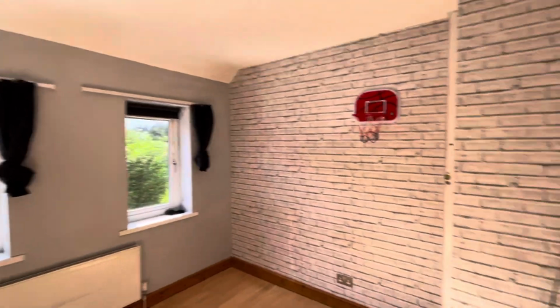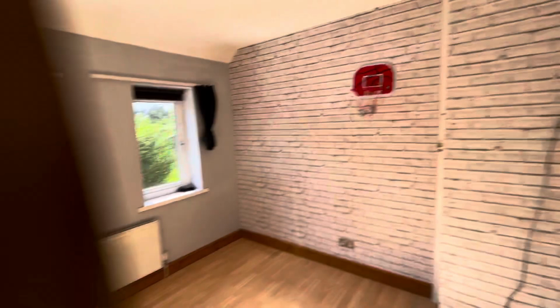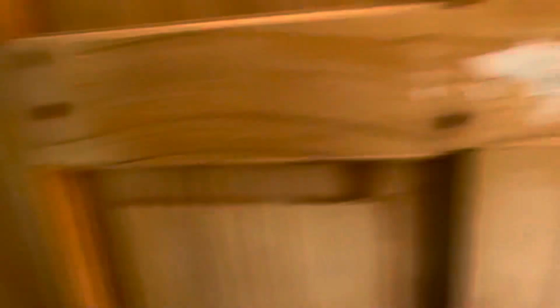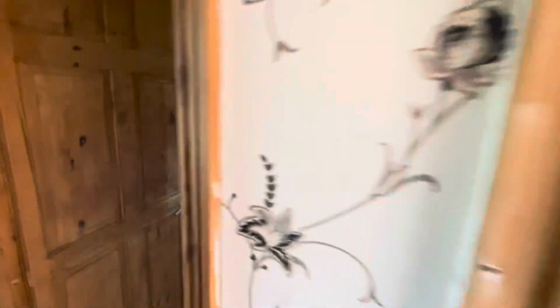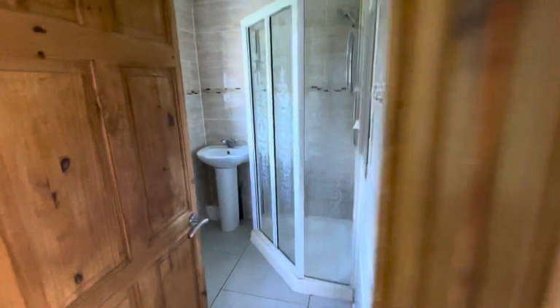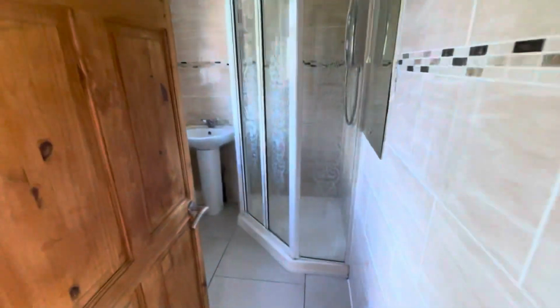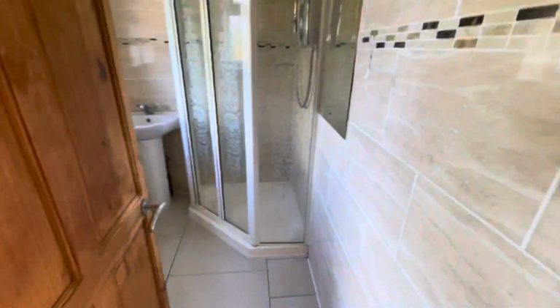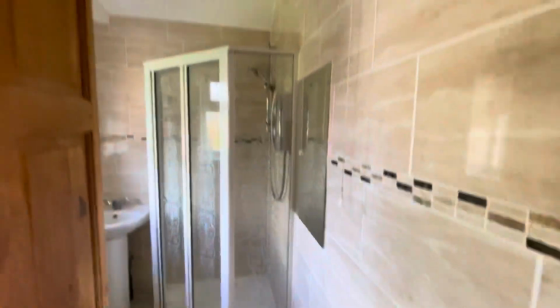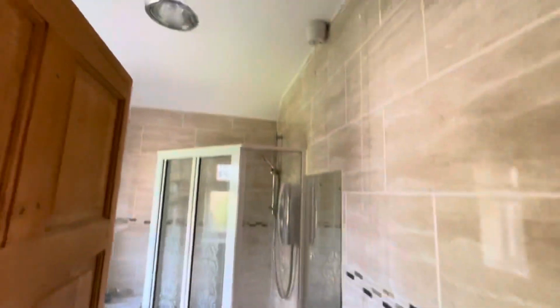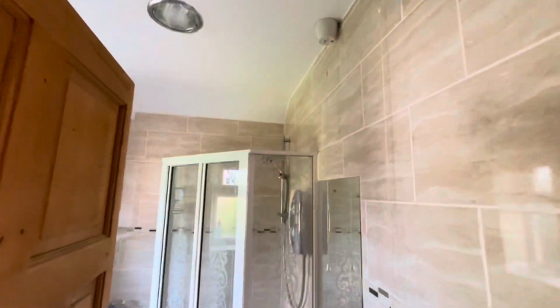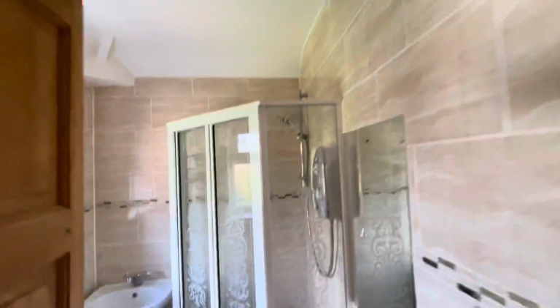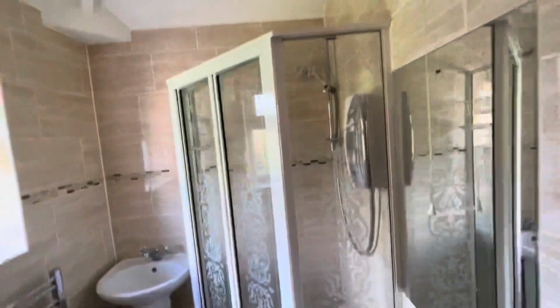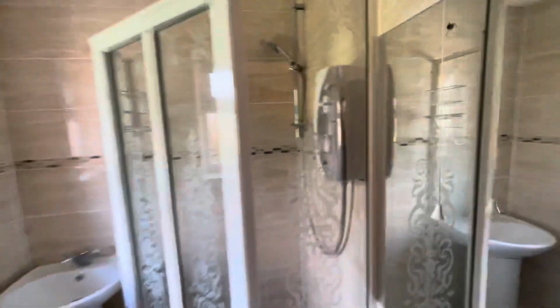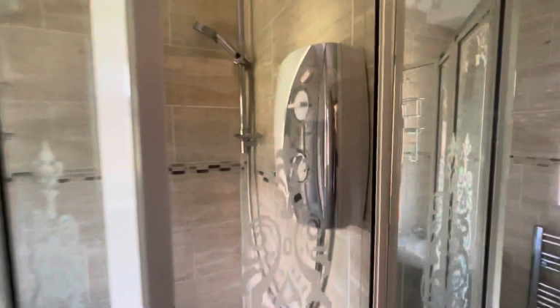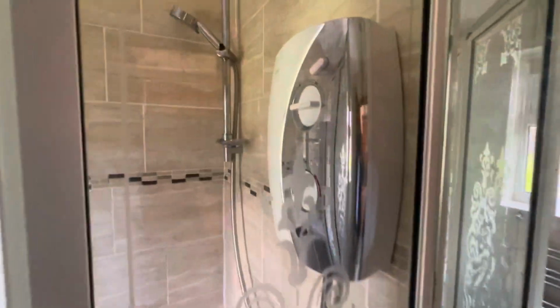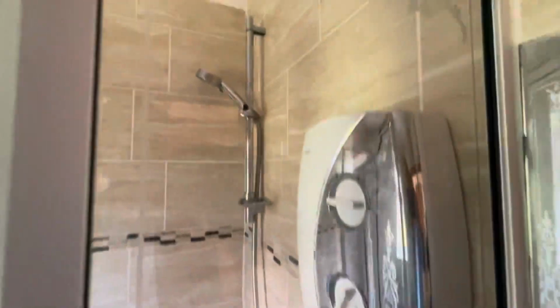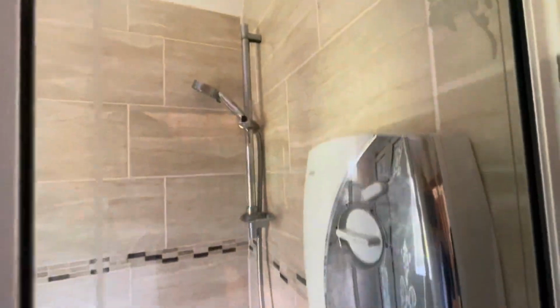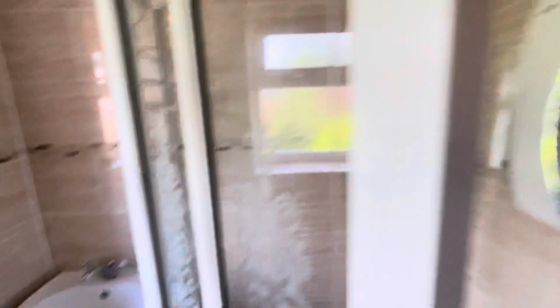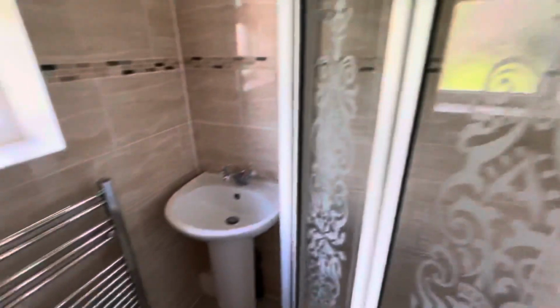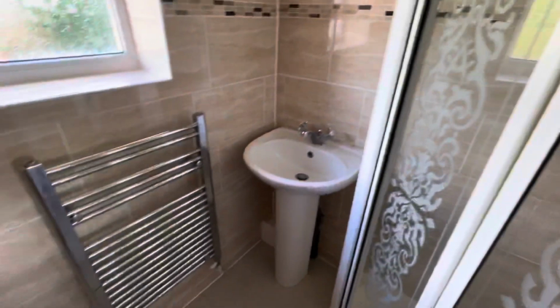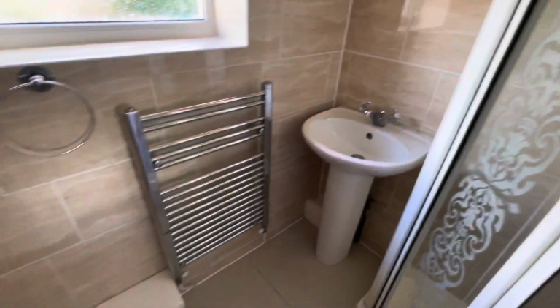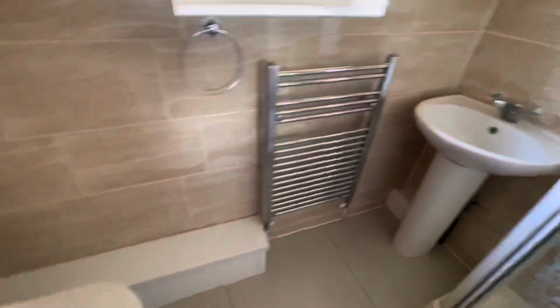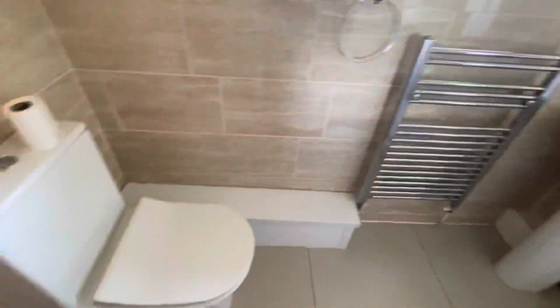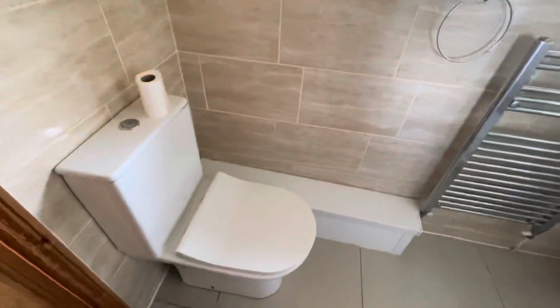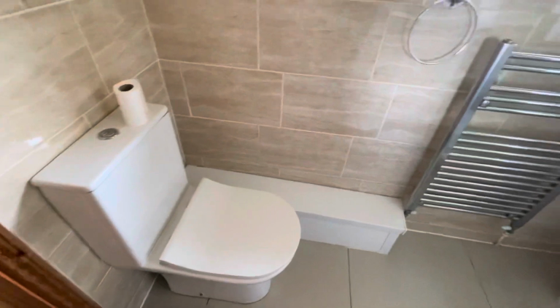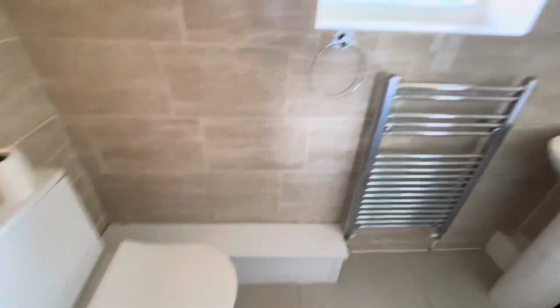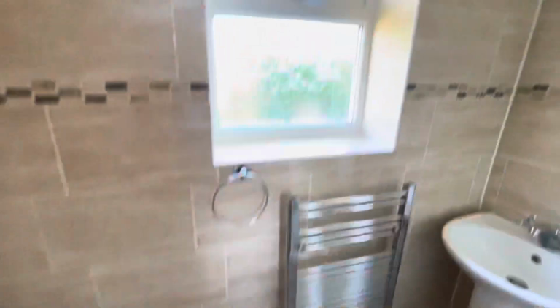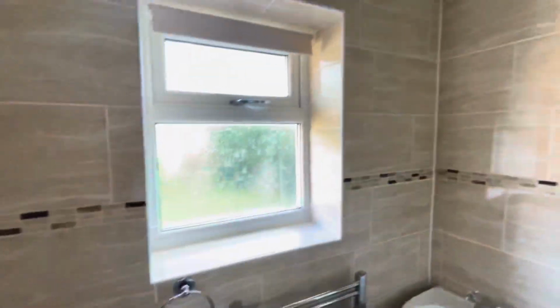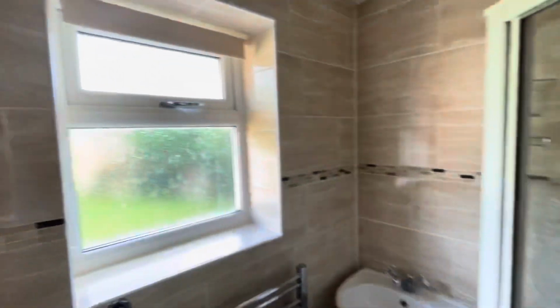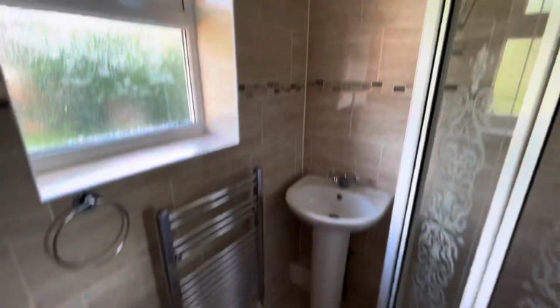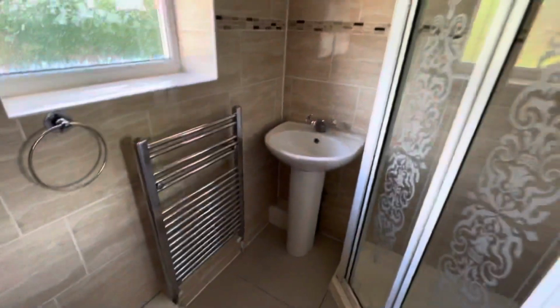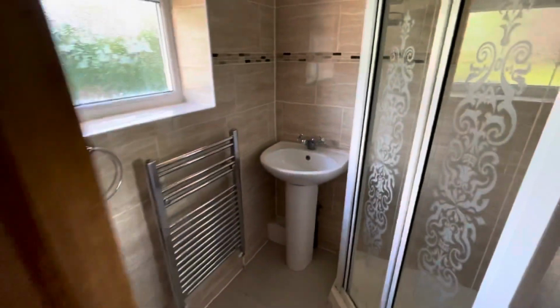And then the shower room here. Fully tiled, shower over the top, toilet and wash hand basin, heated towel rail.